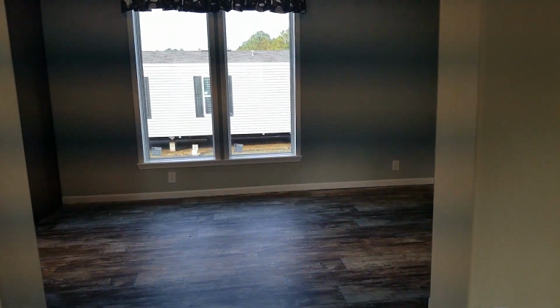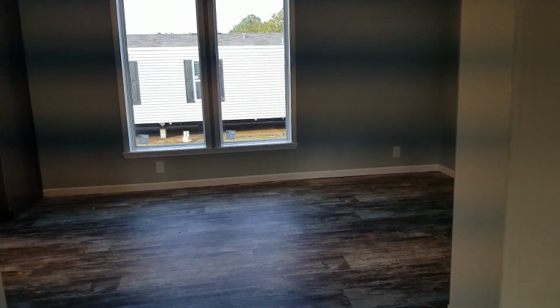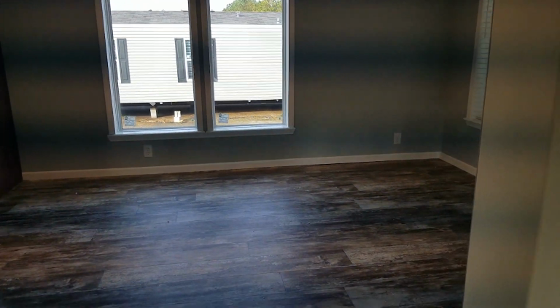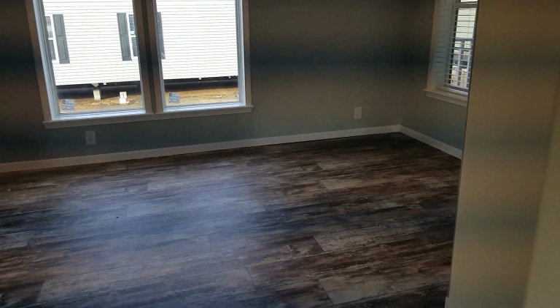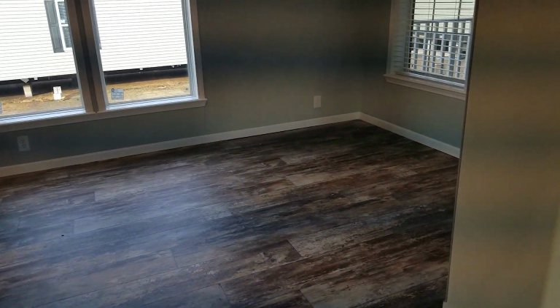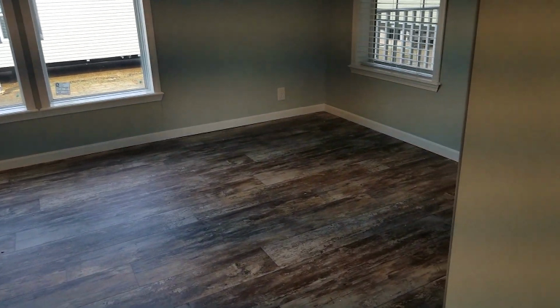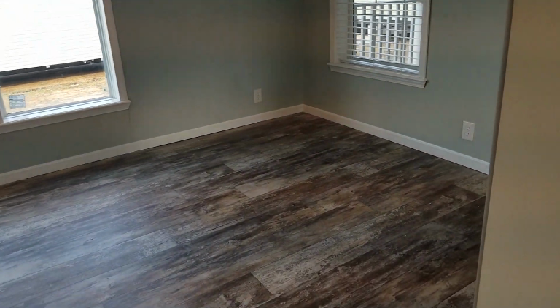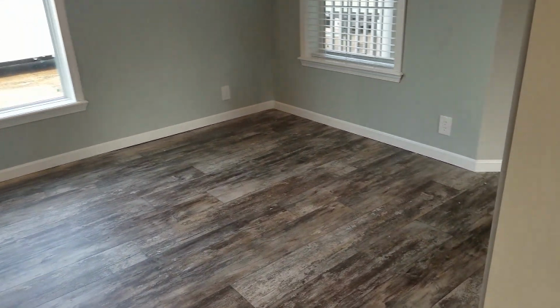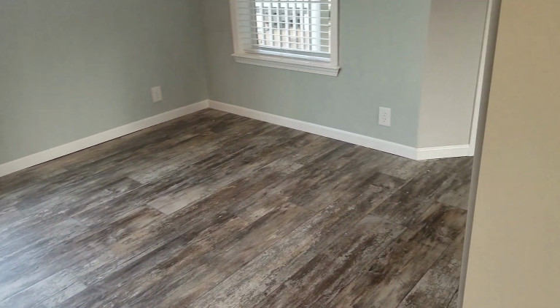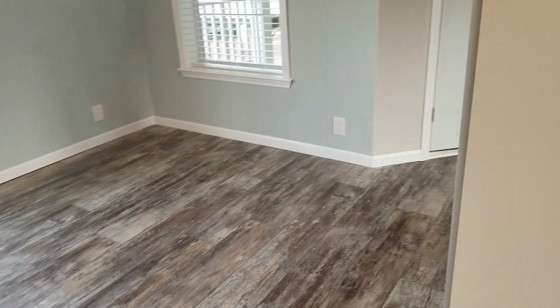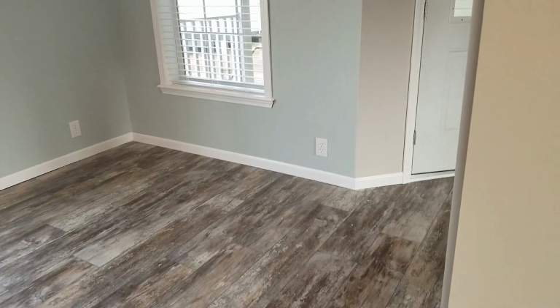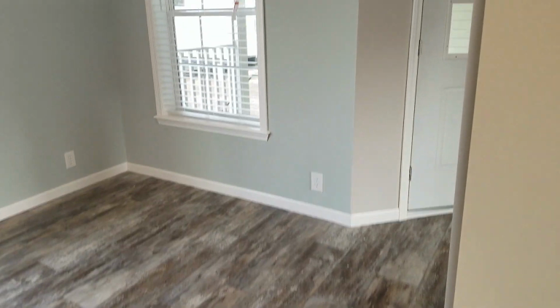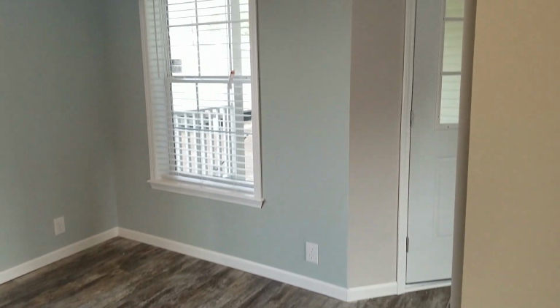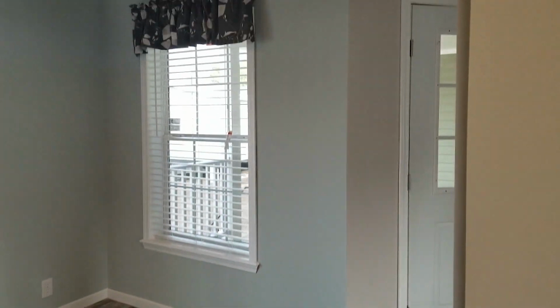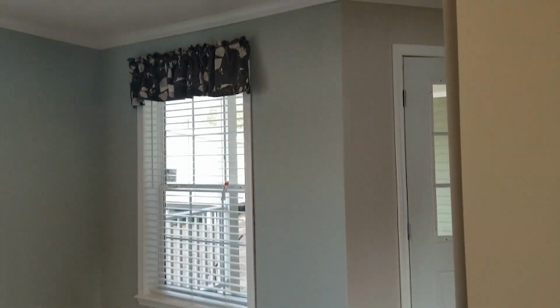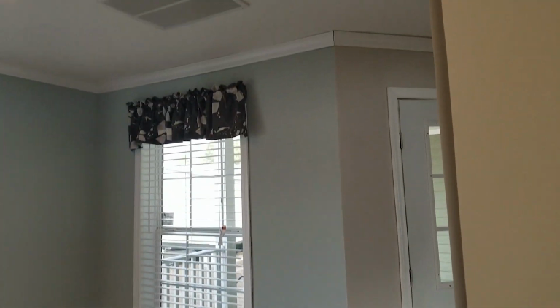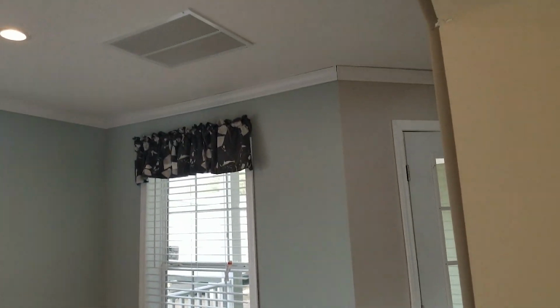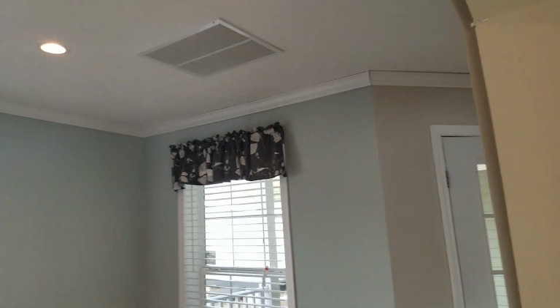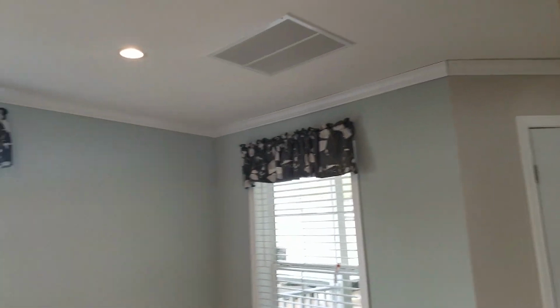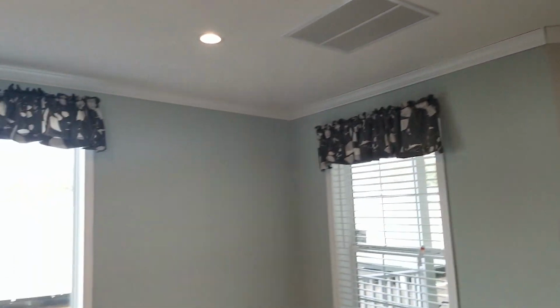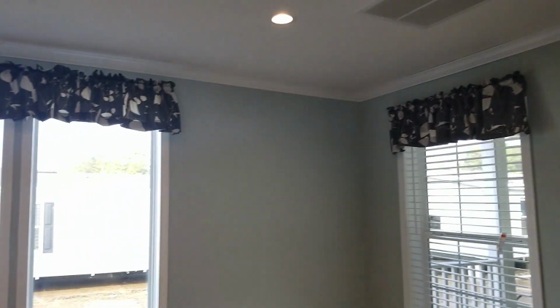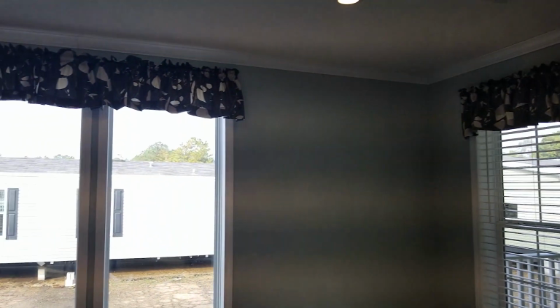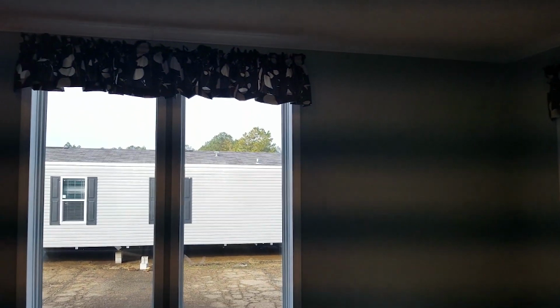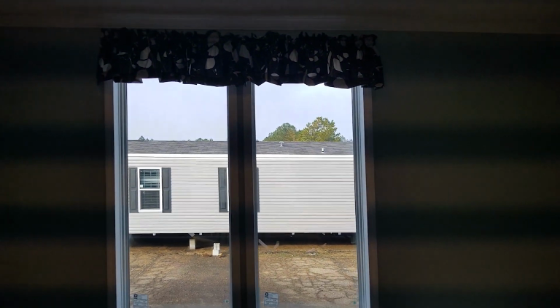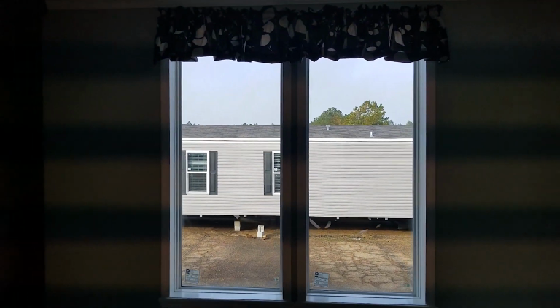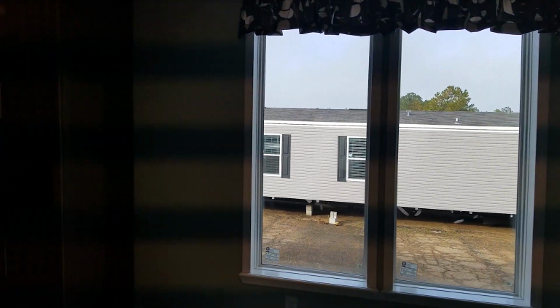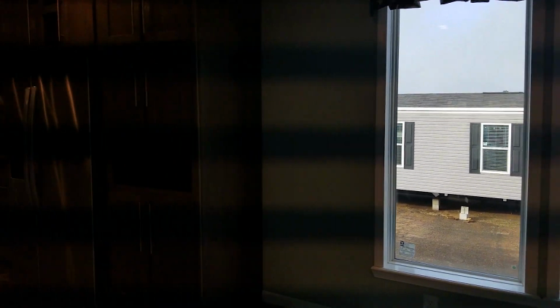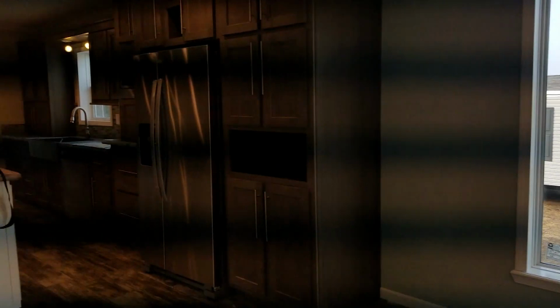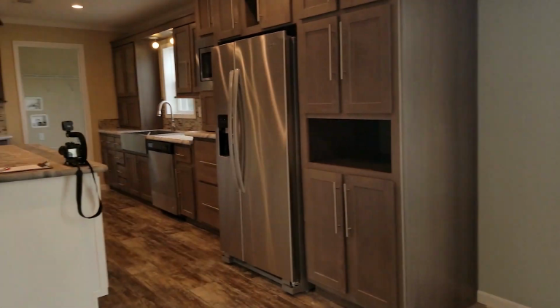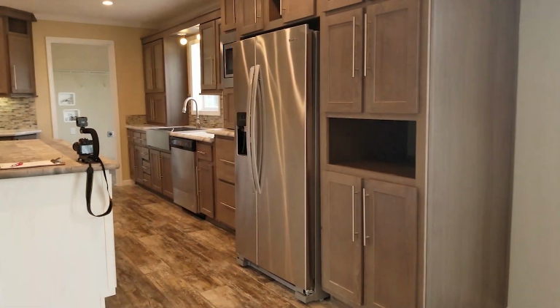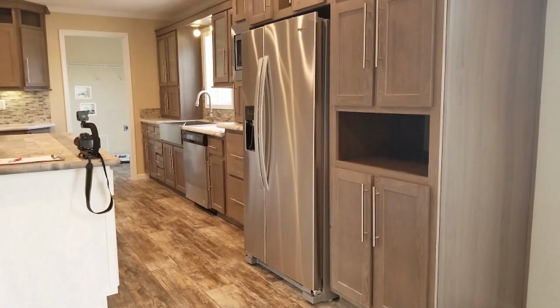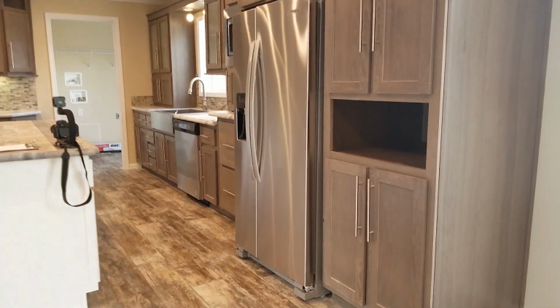You've got plenty of space in your dining area for a 10-man table. Very spacious, and it's got some floor-to-ceiling windows.